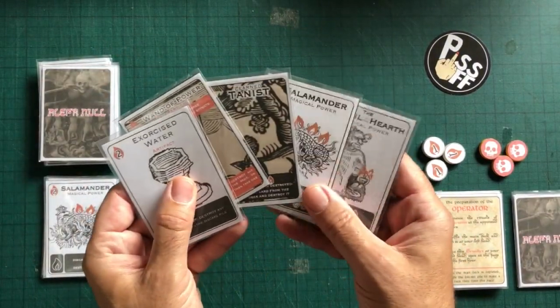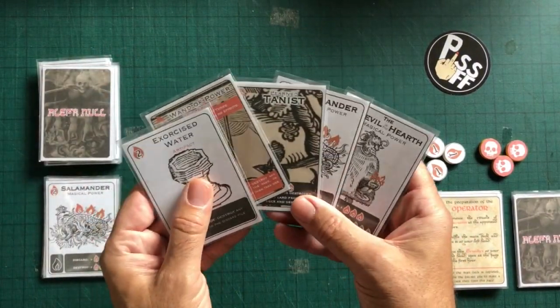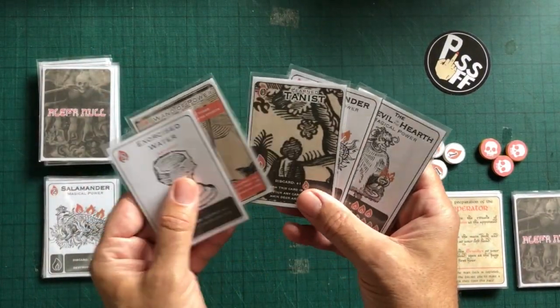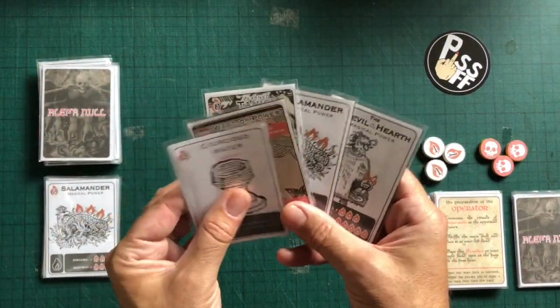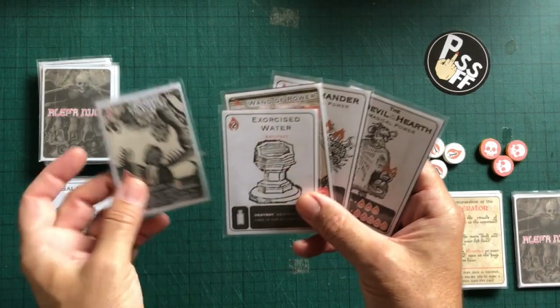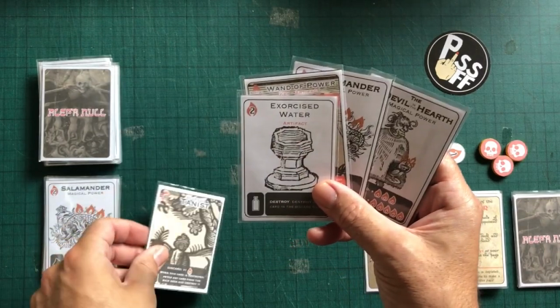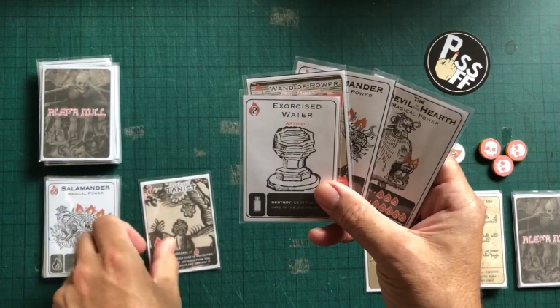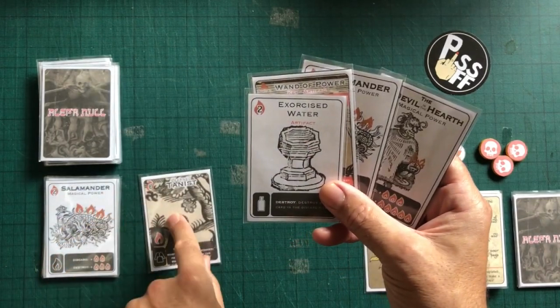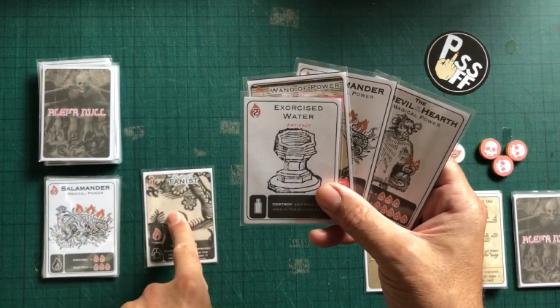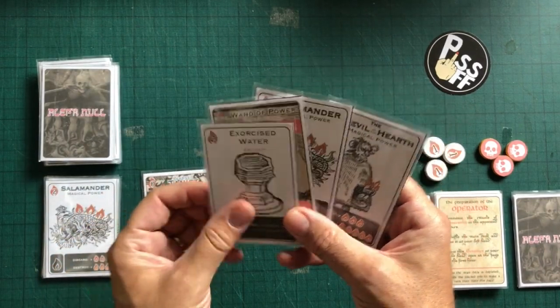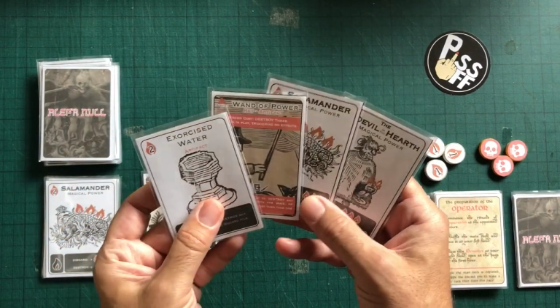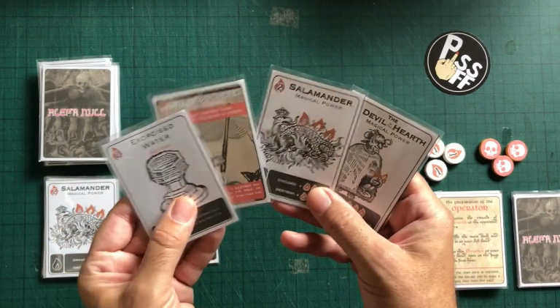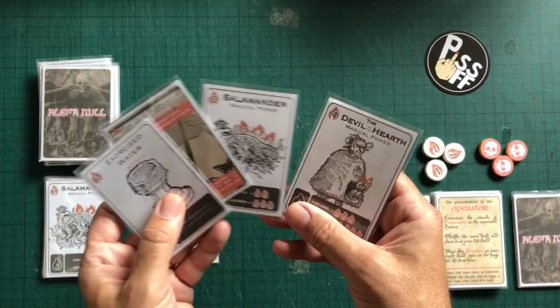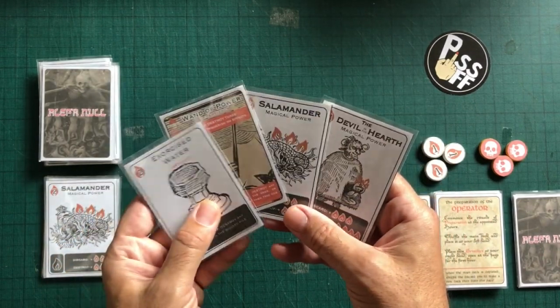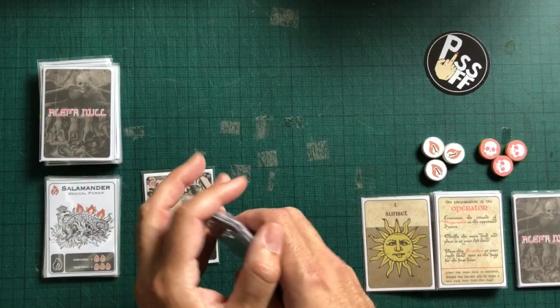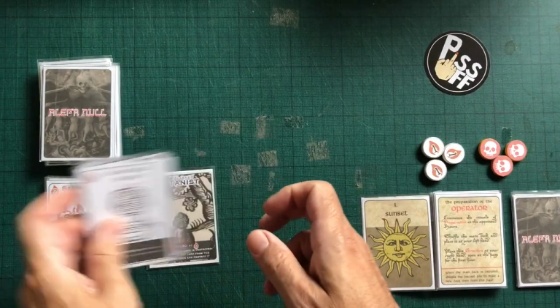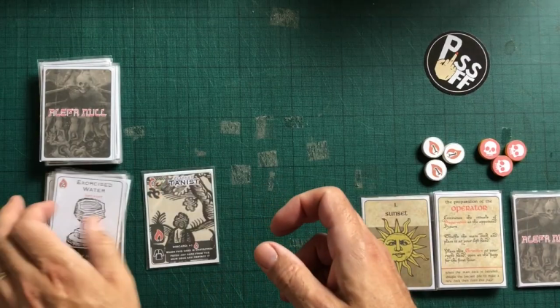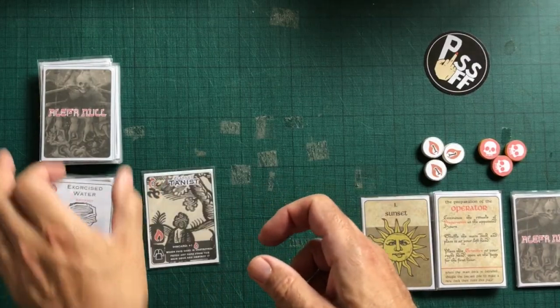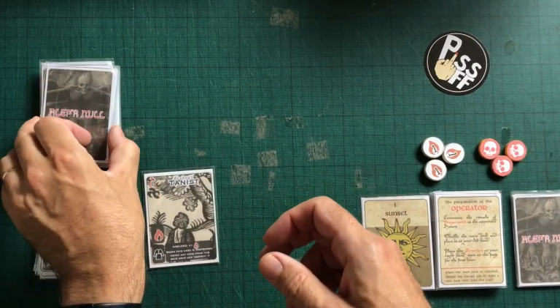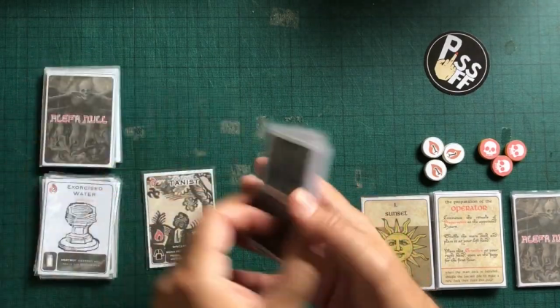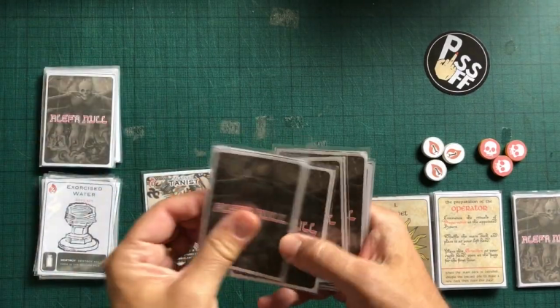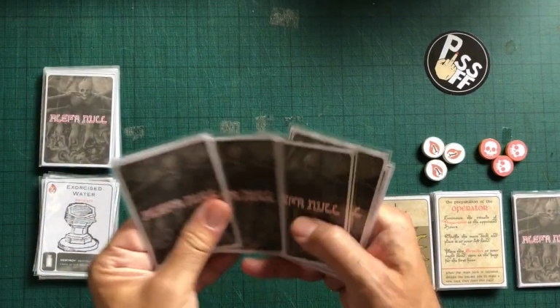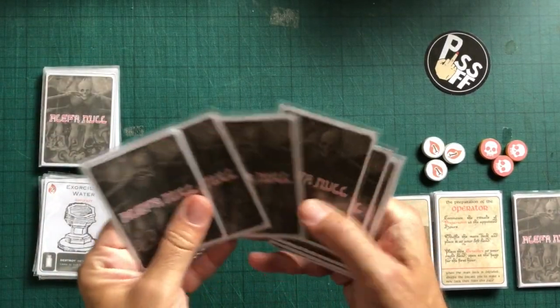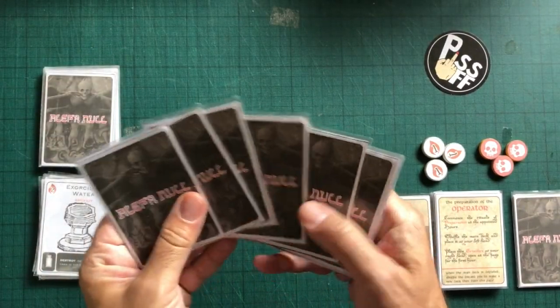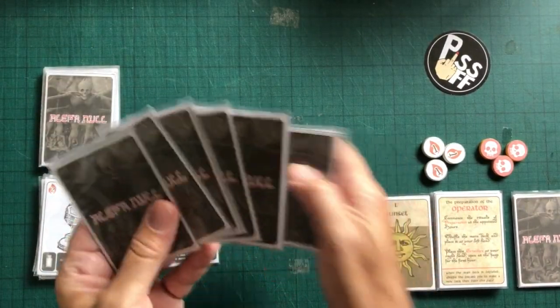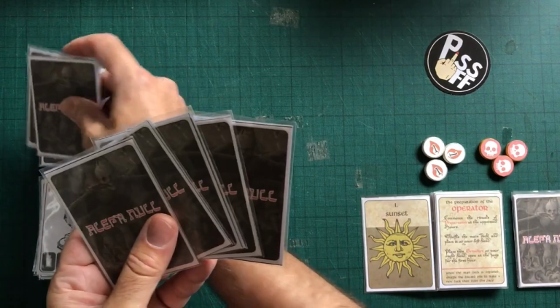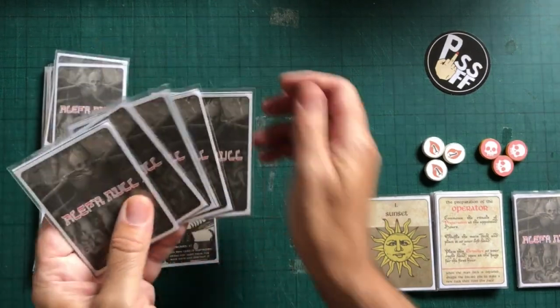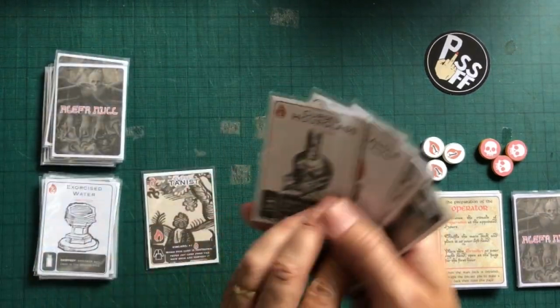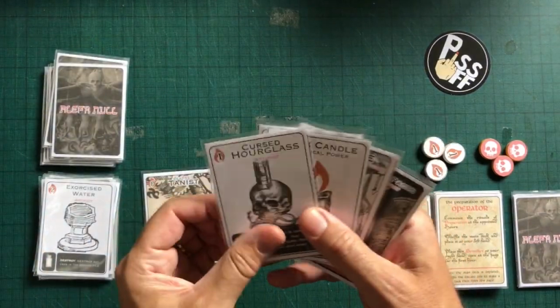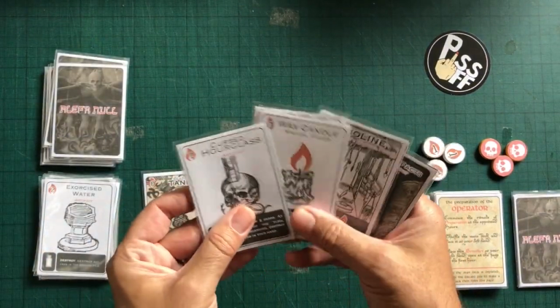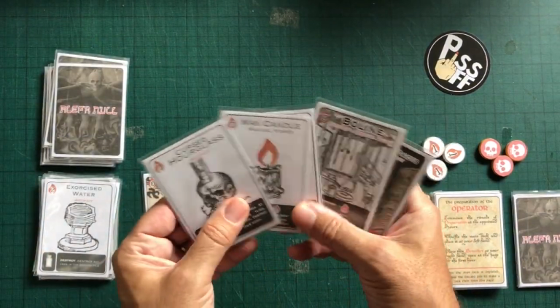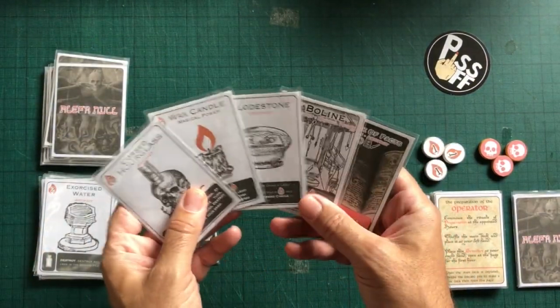So we have one source of power, a tannist, a helper, and nothing else that we can cast — so that goes. This is not the most fruitful of starts. I might obviously have to redo this video. Let's have a look. Here we go.